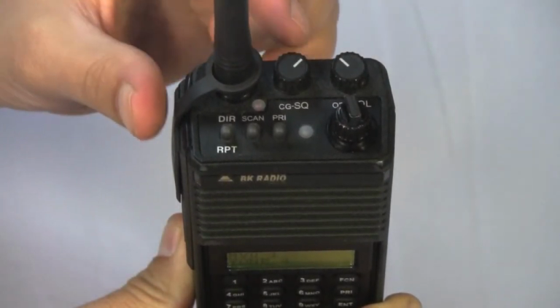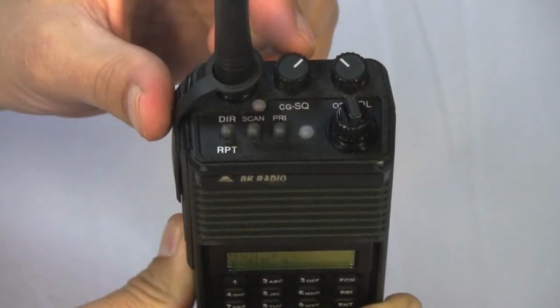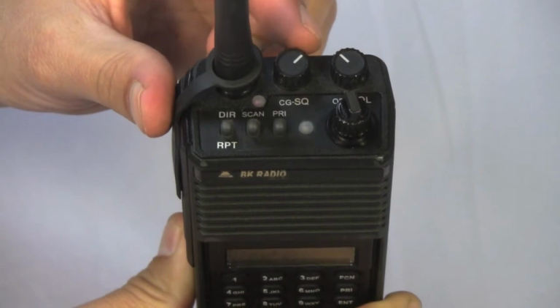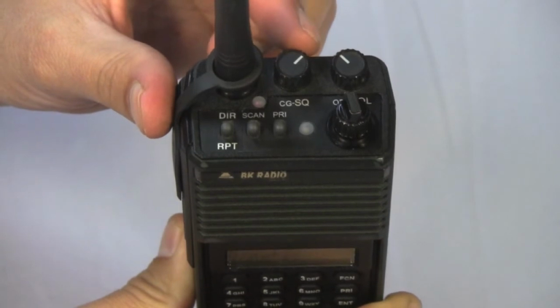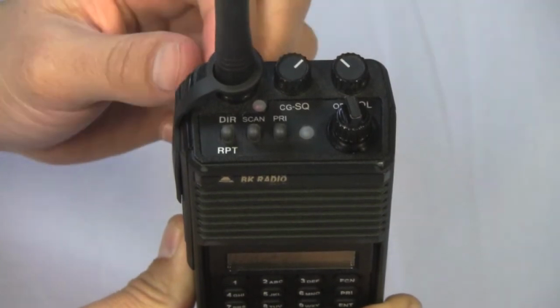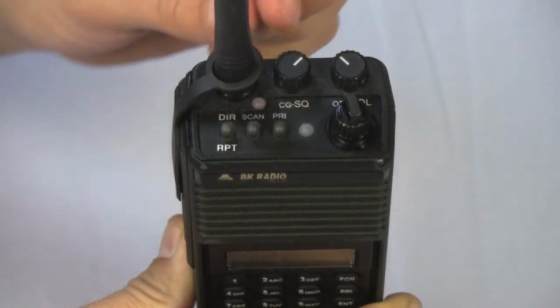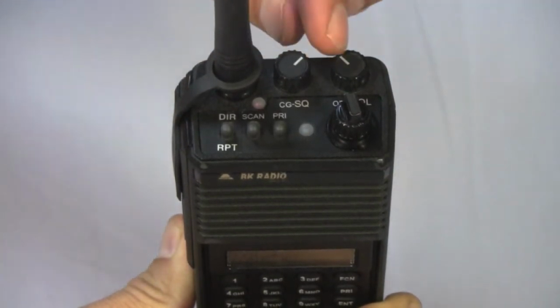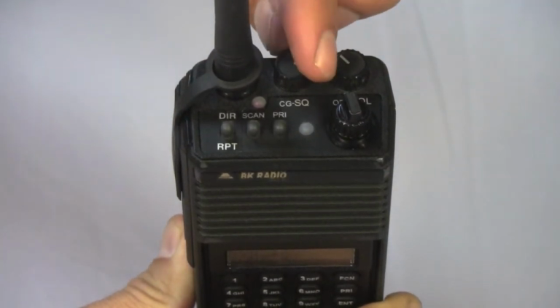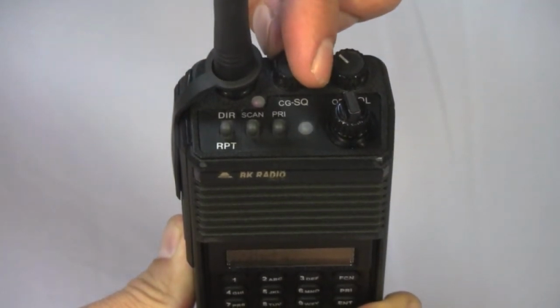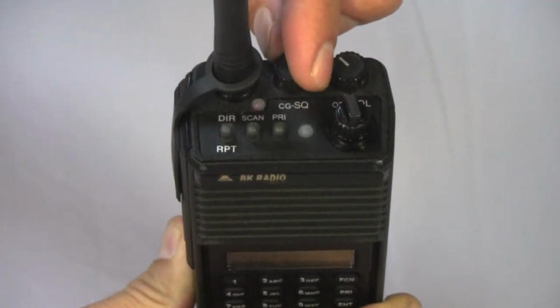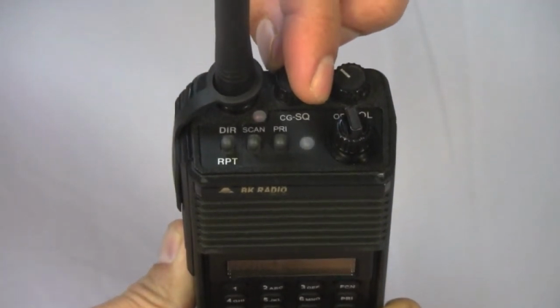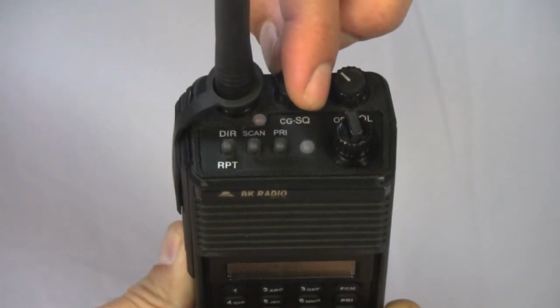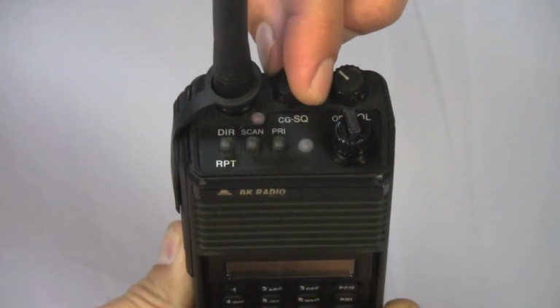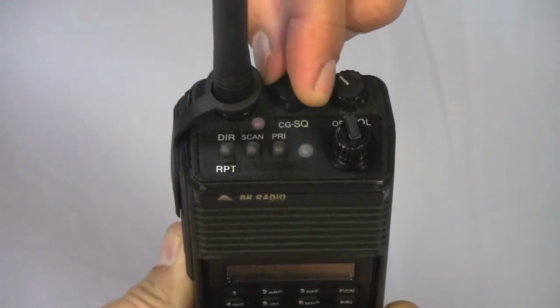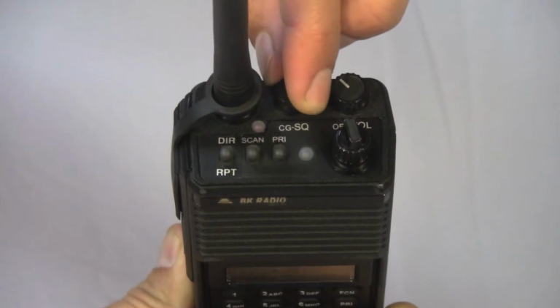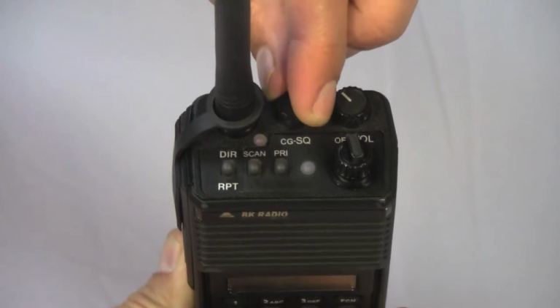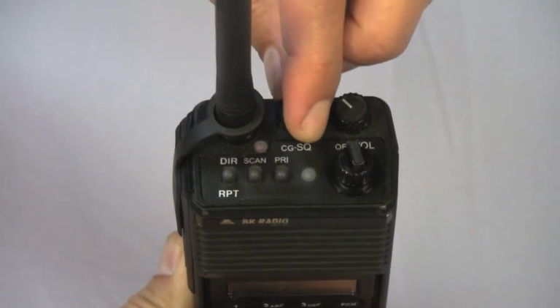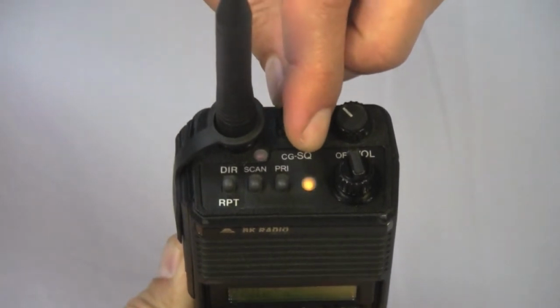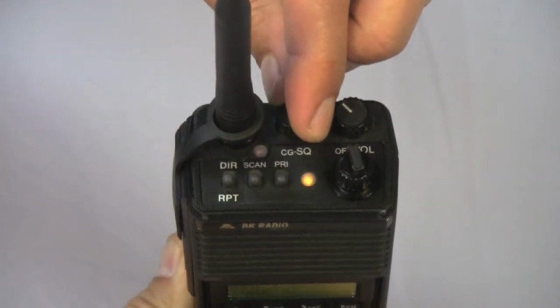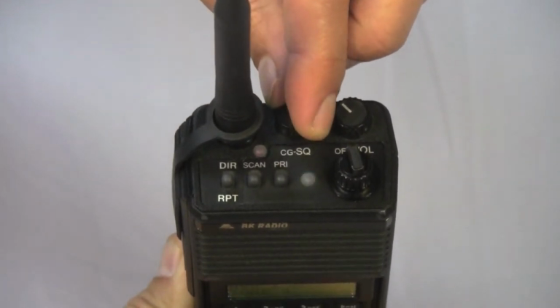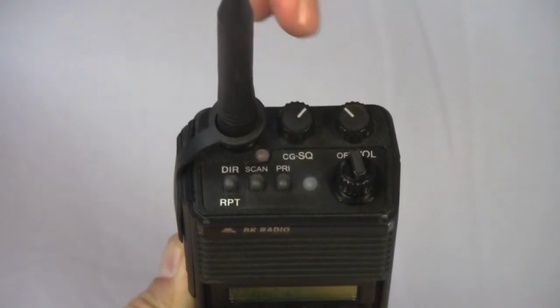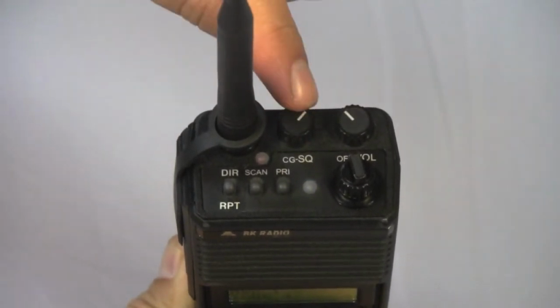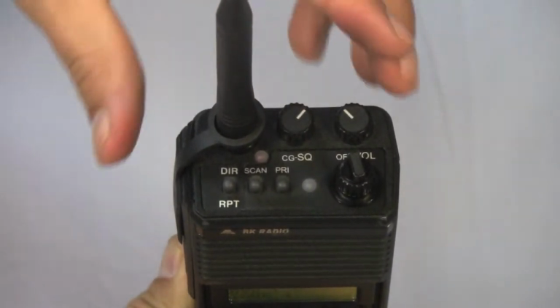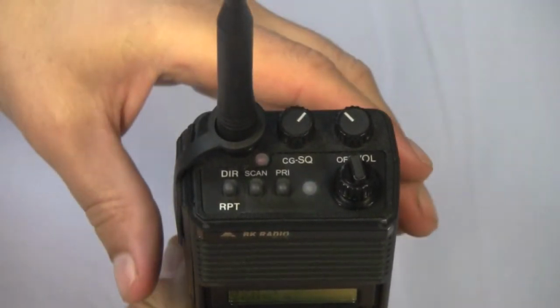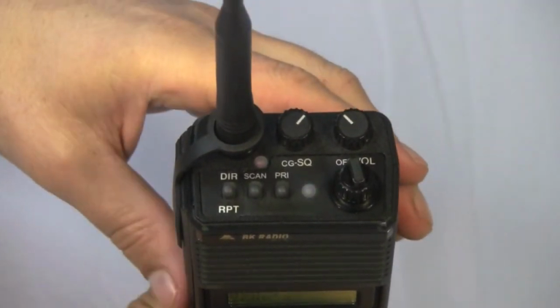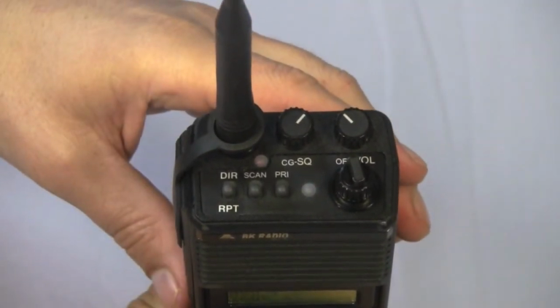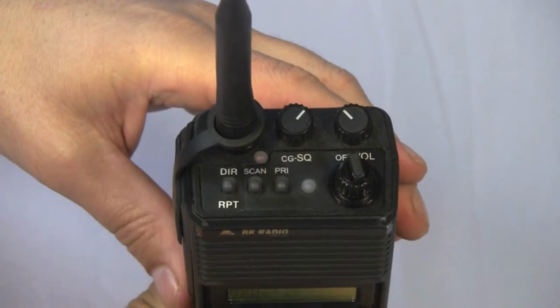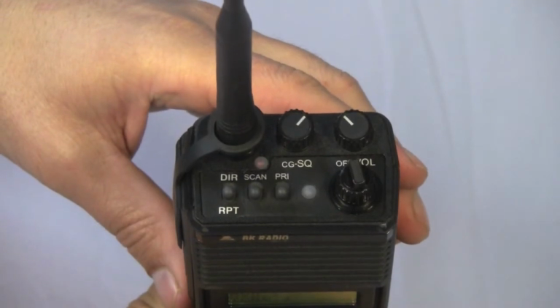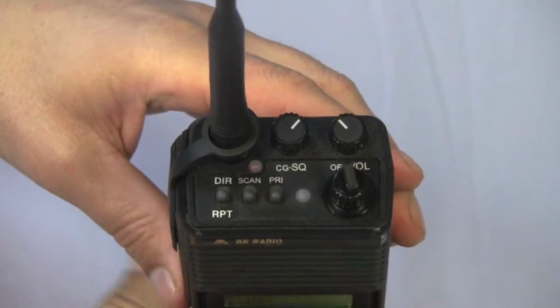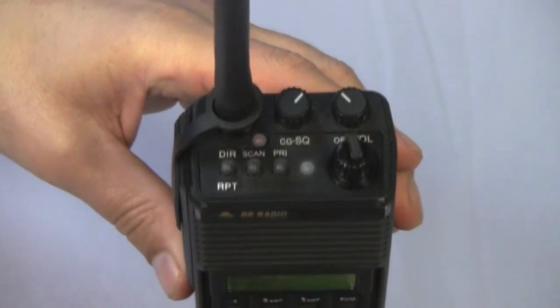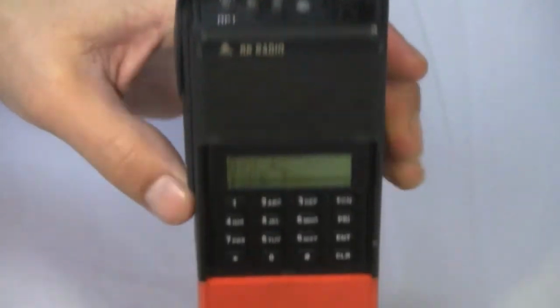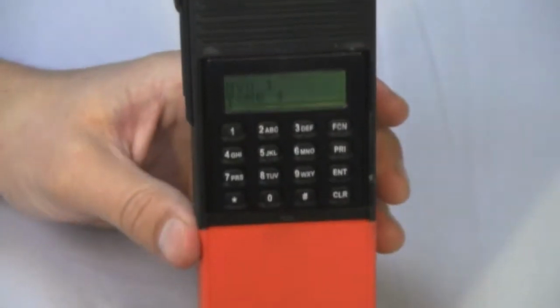To adjust your squelch, turn your squelch knob just to the point where you begin to get feedback, and then back it off just to the point where the feedback dissipates. Consult your crews for more on squelch and CodeGuard.